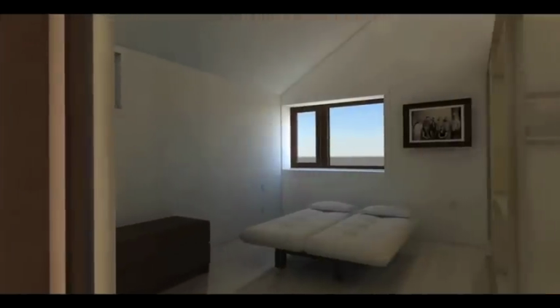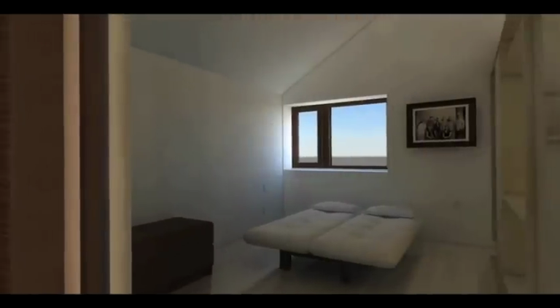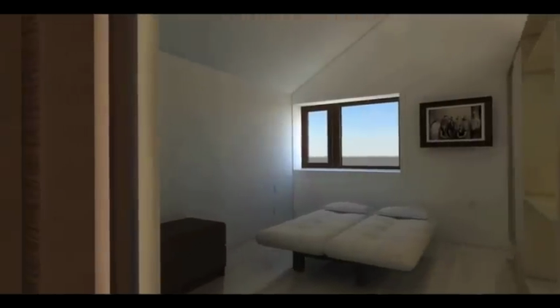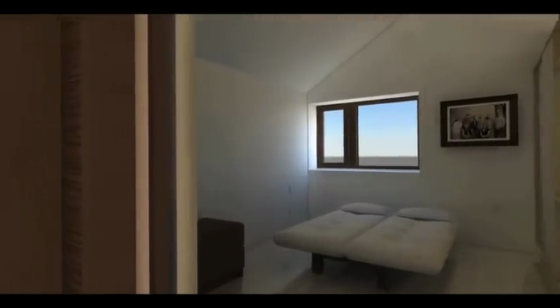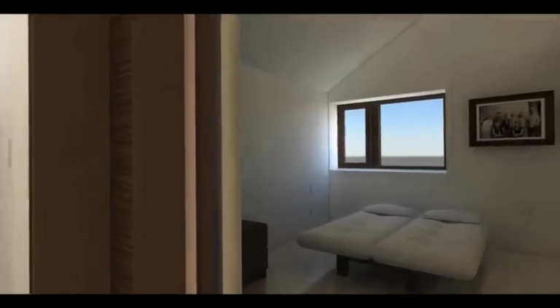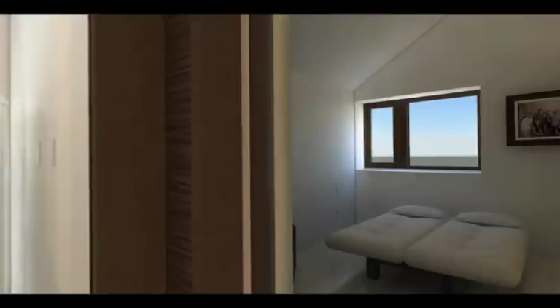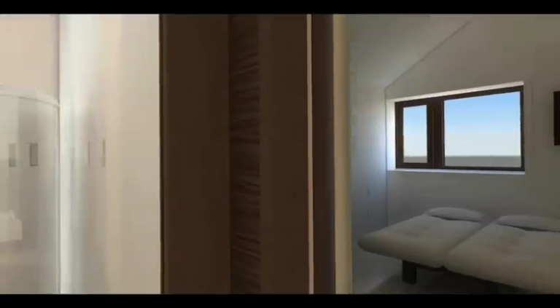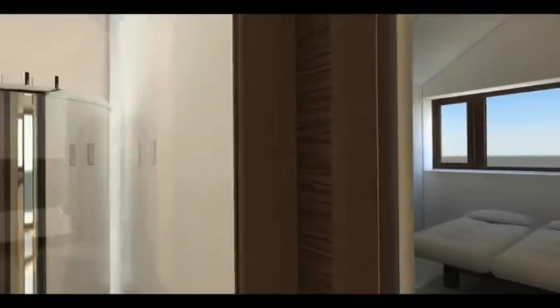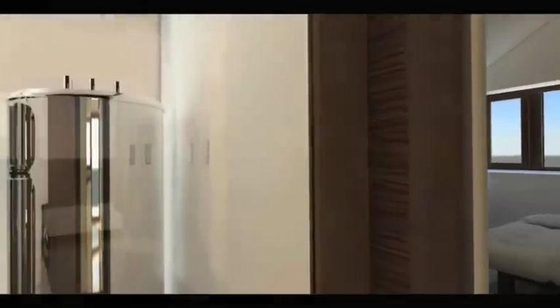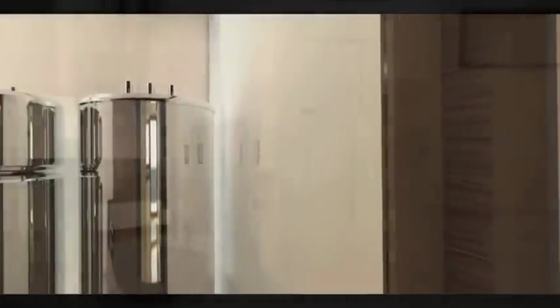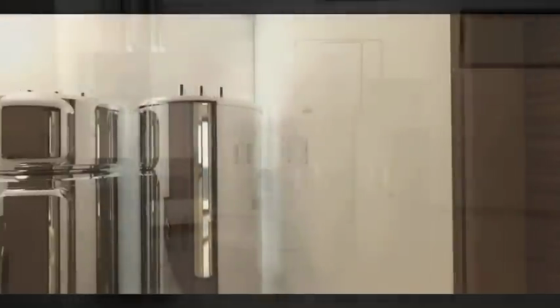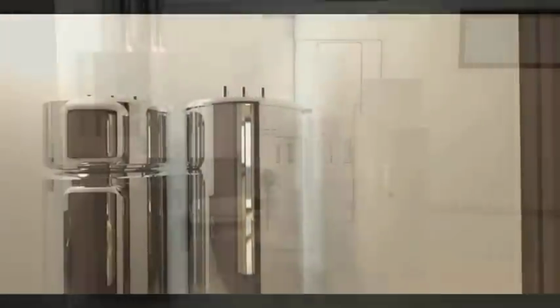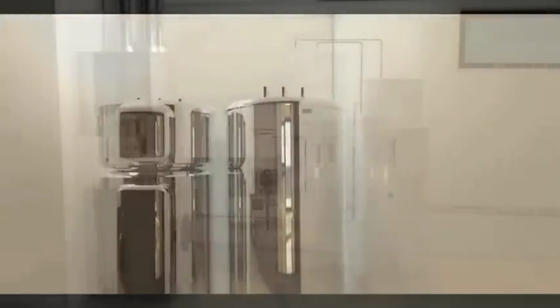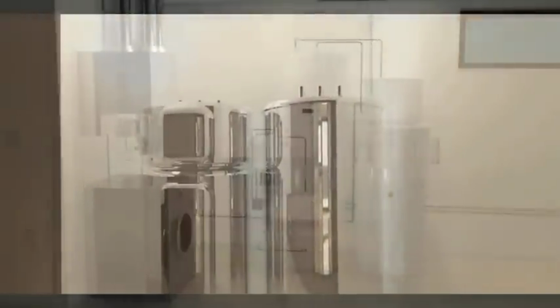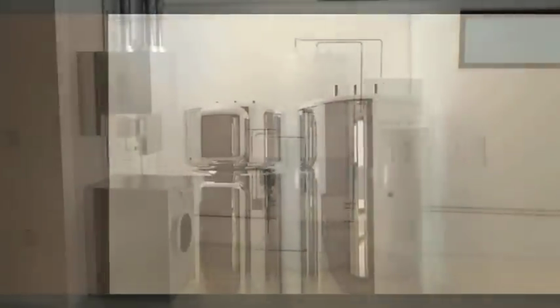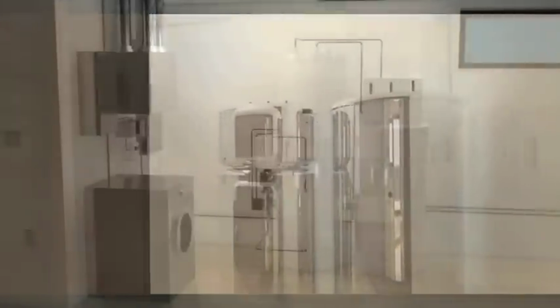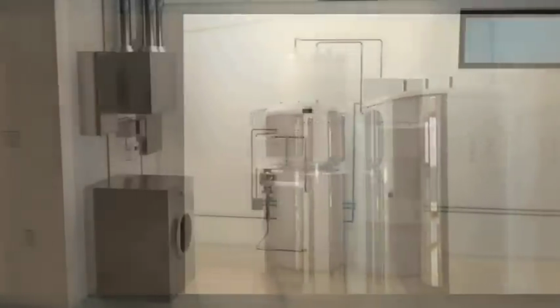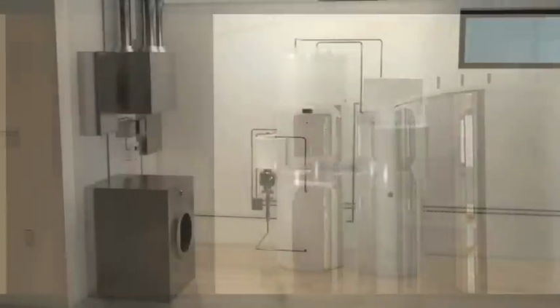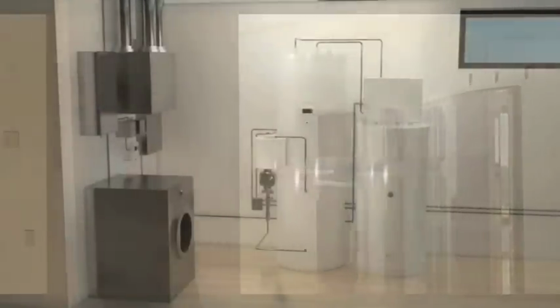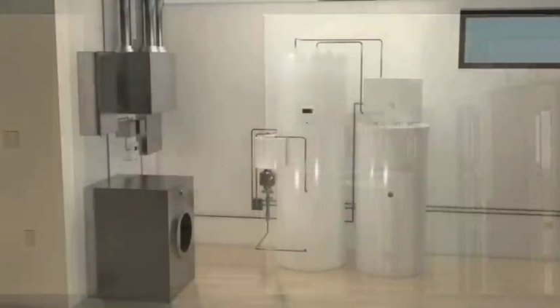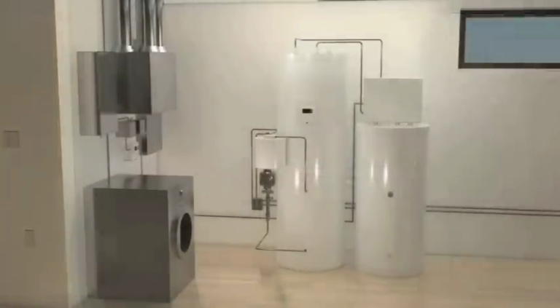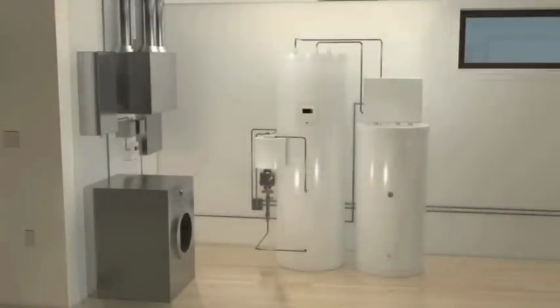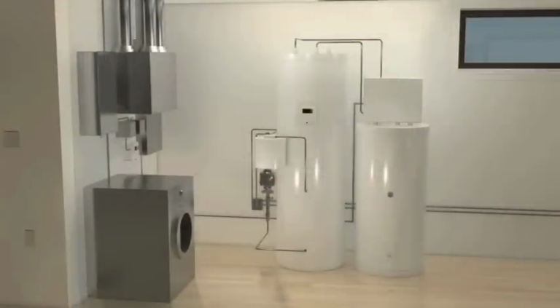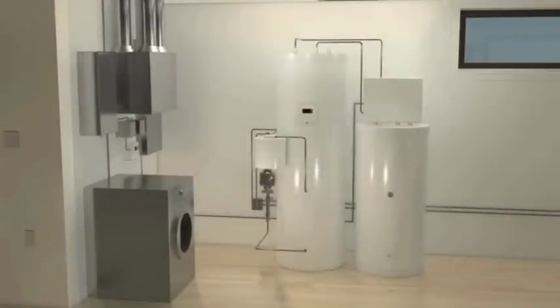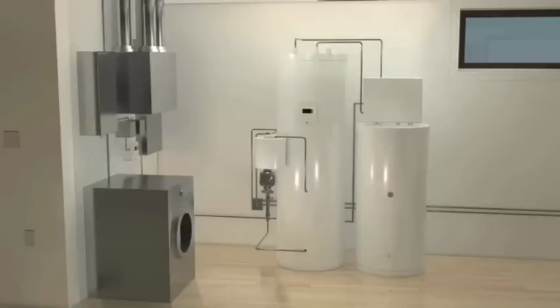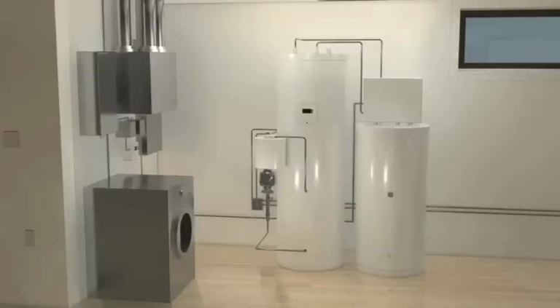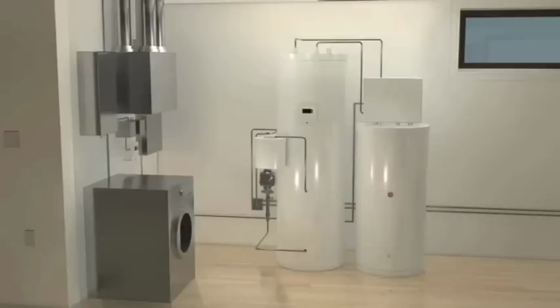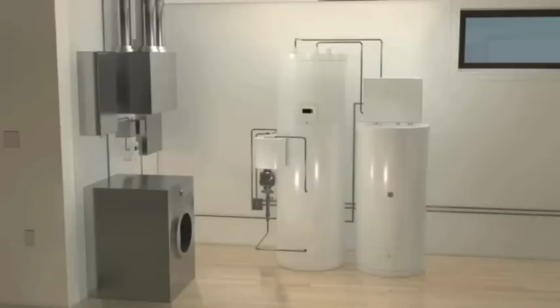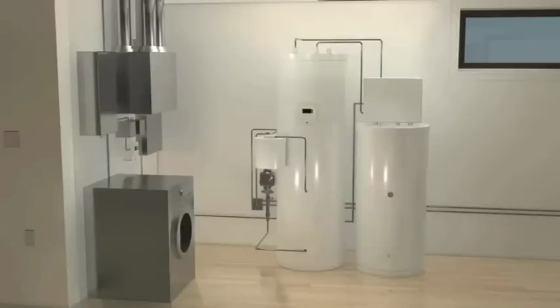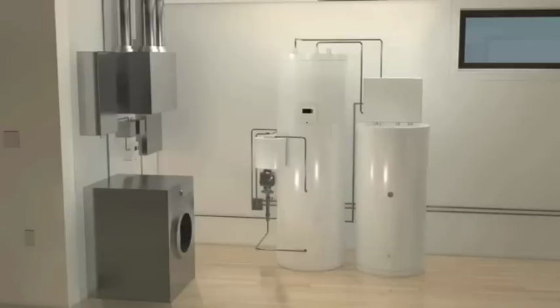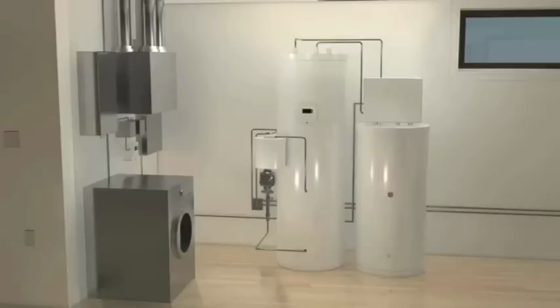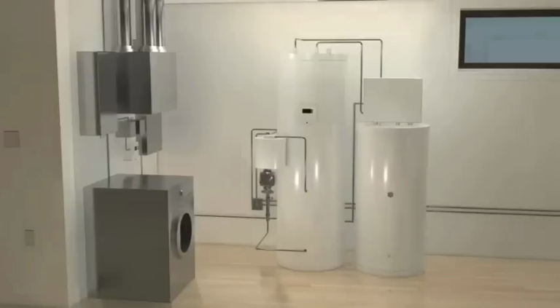Adjacent to the bedroom through a glass door is the mechanical room. To increase the visibility of systems and save space, the laundry units, hot water tanks, and electrical utilities have been co-located here.